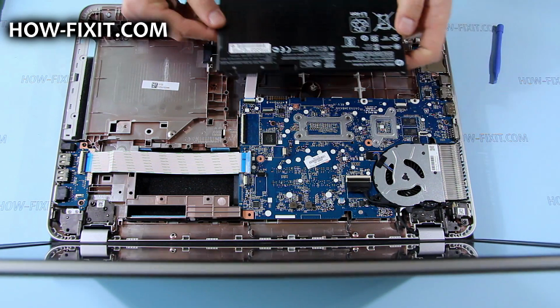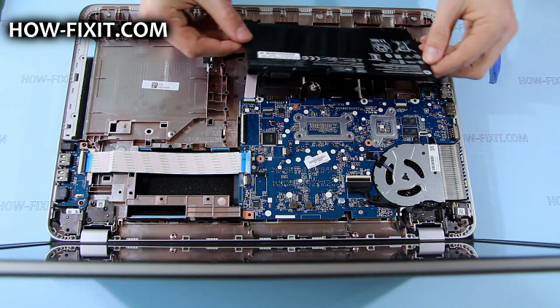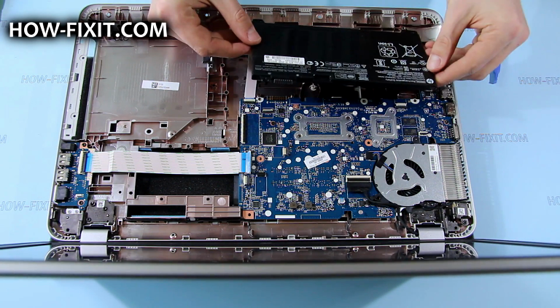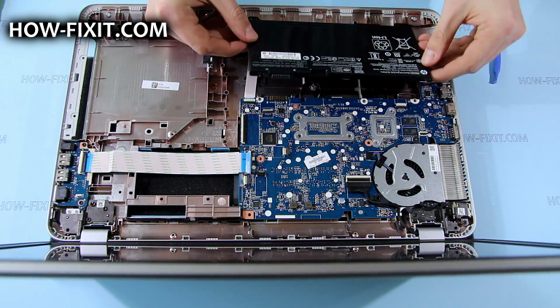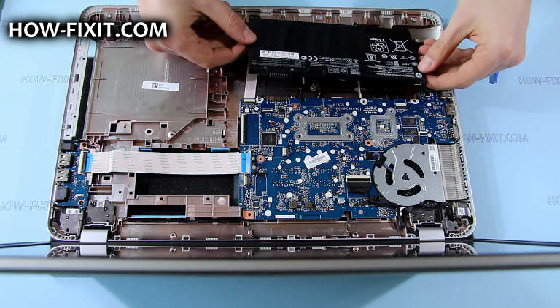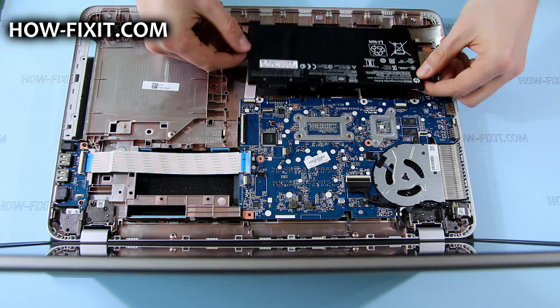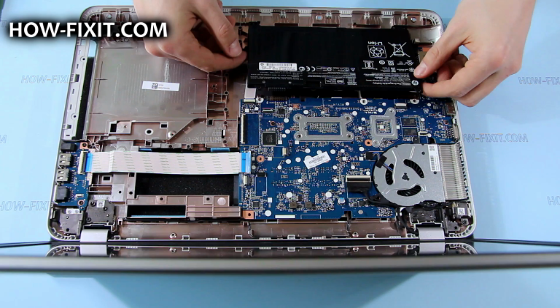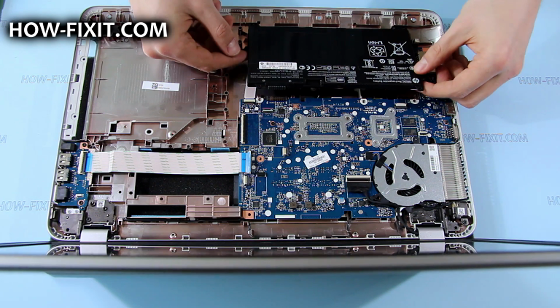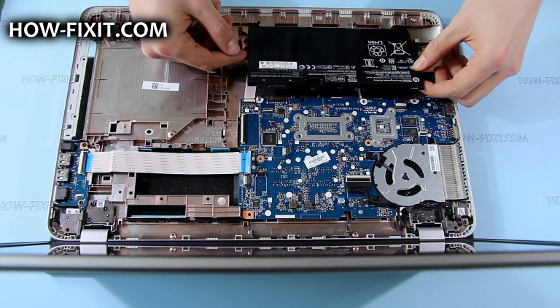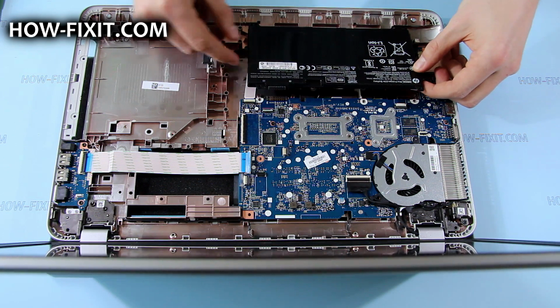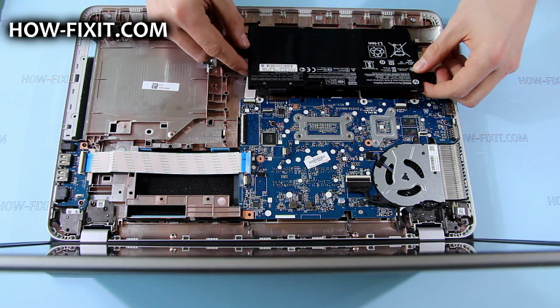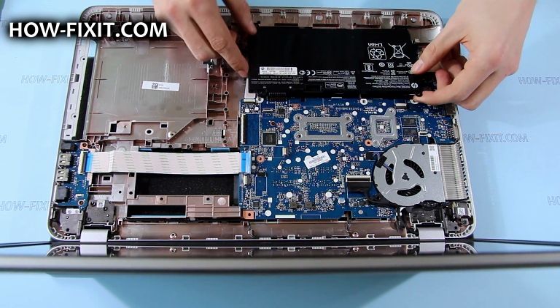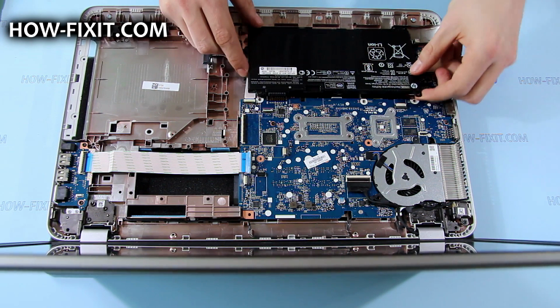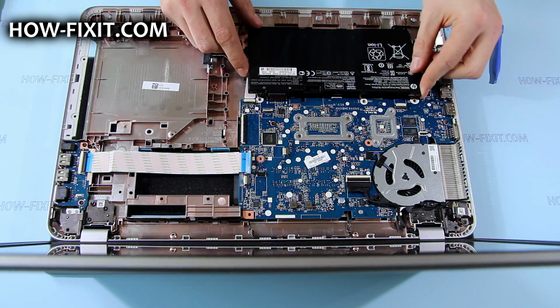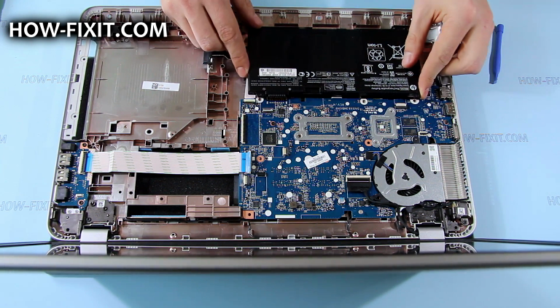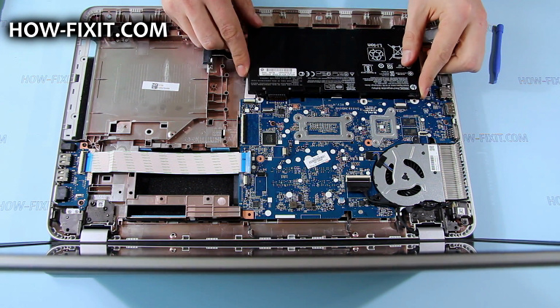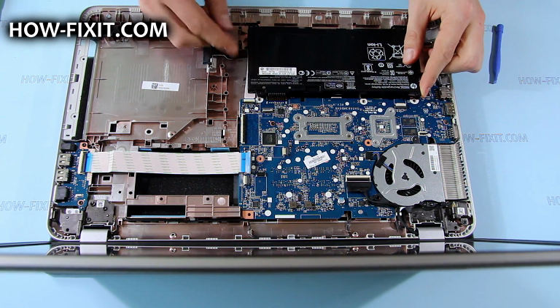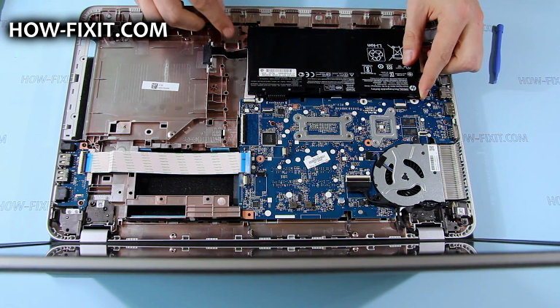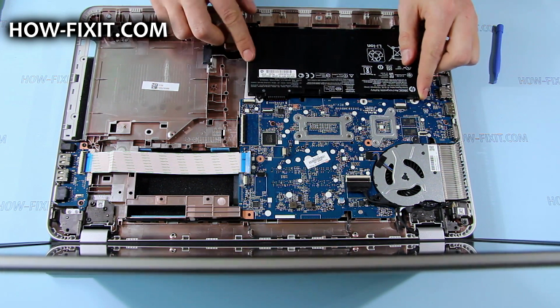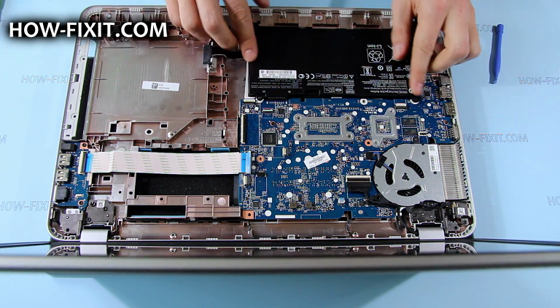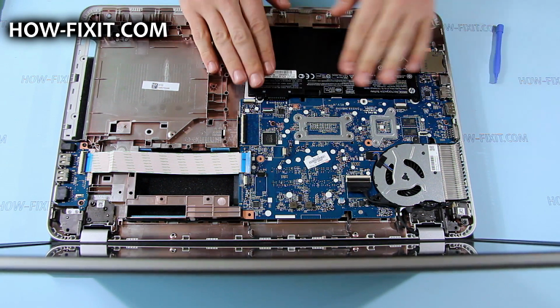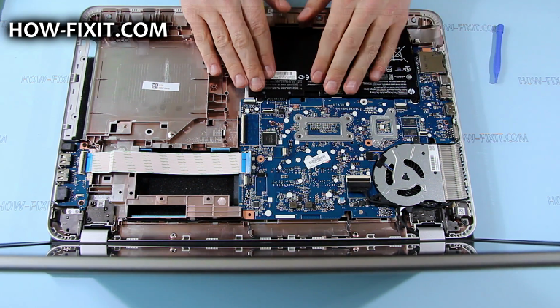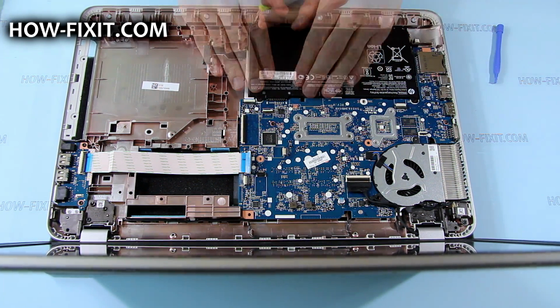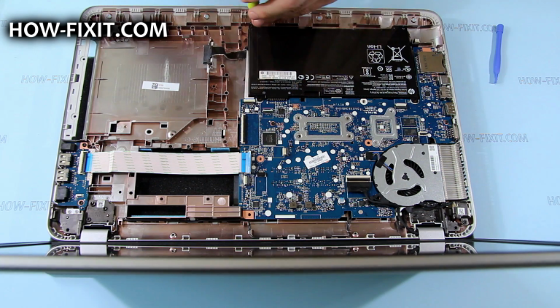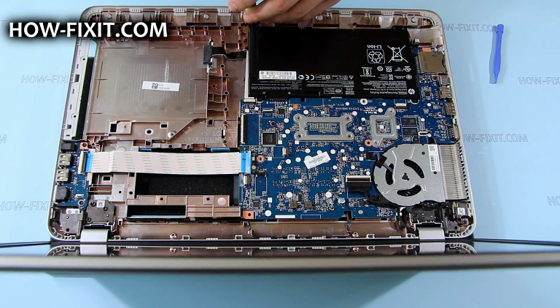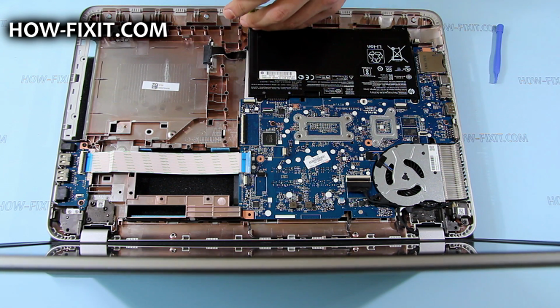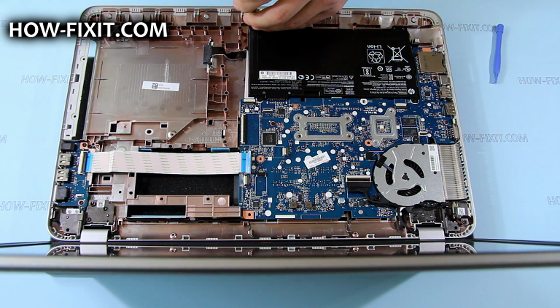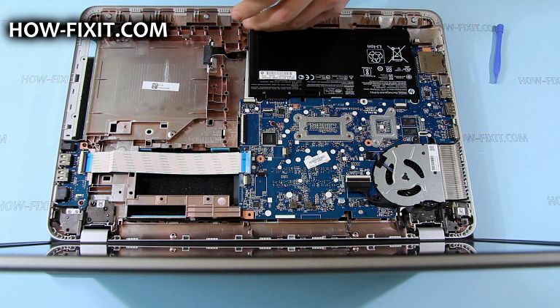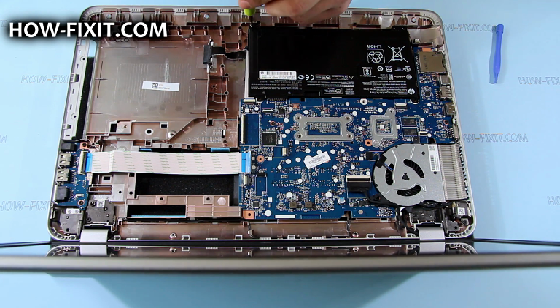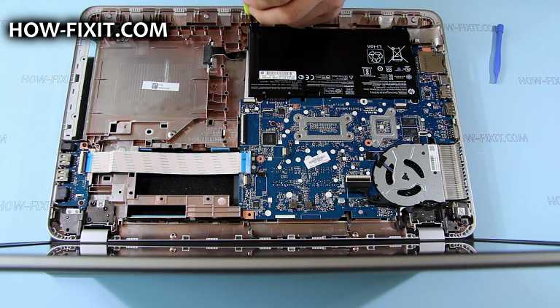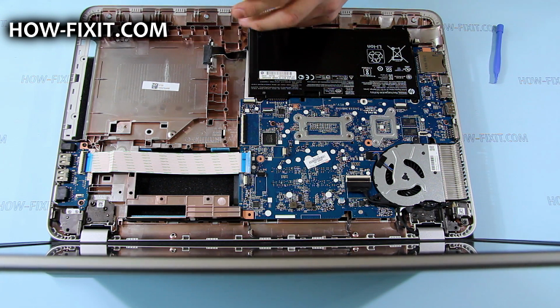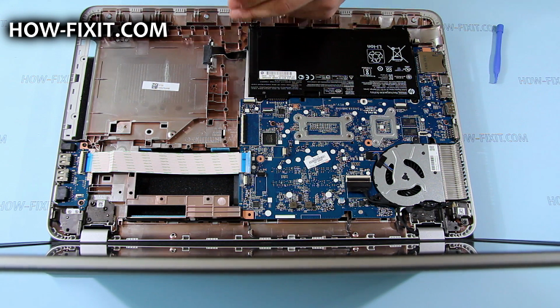Put the battery into its place and secure it with two screws.